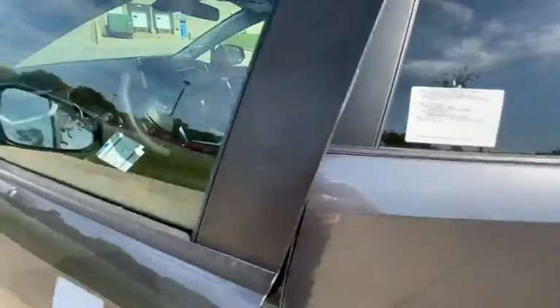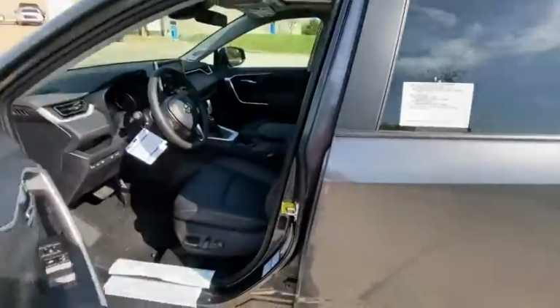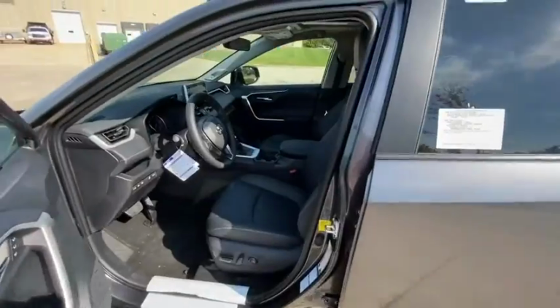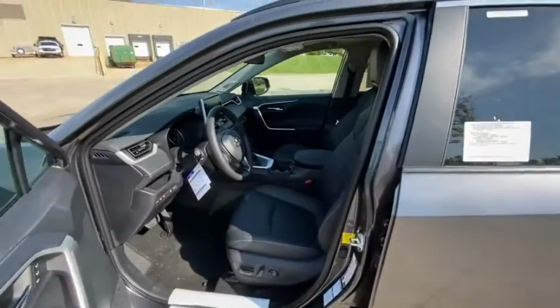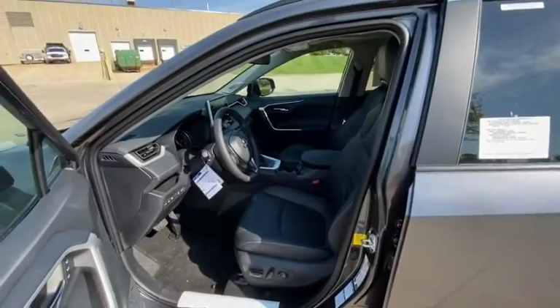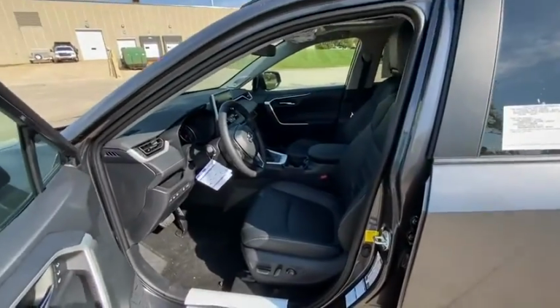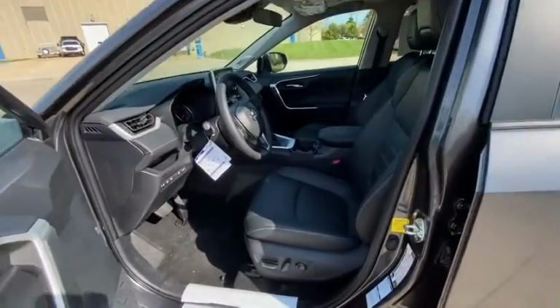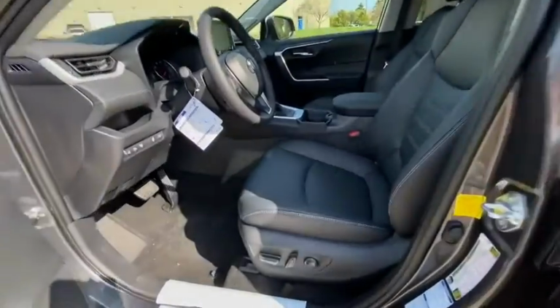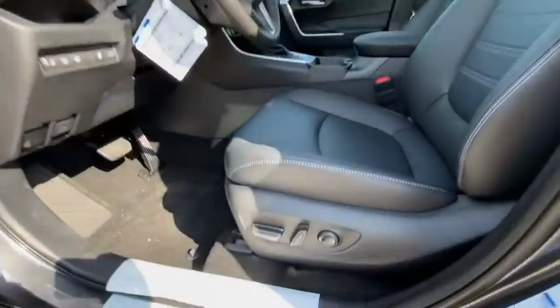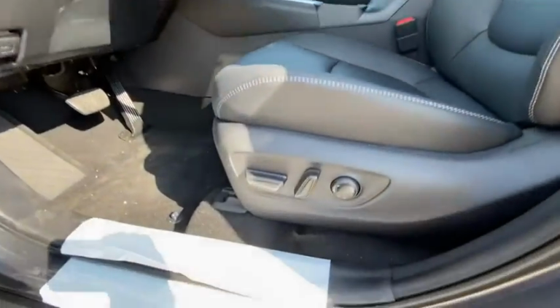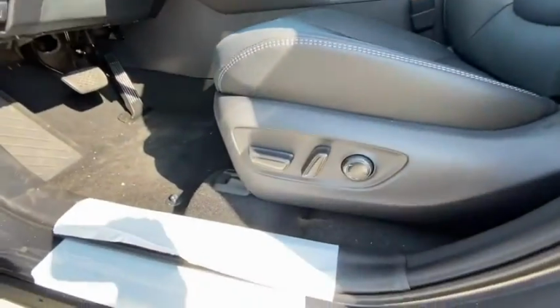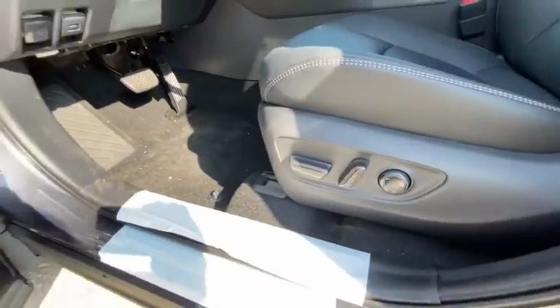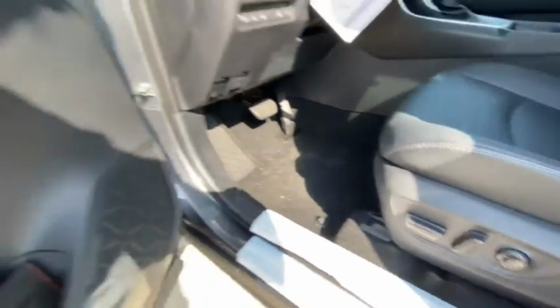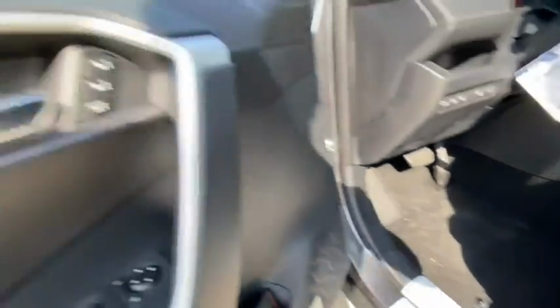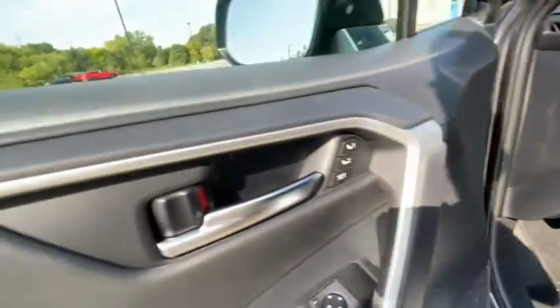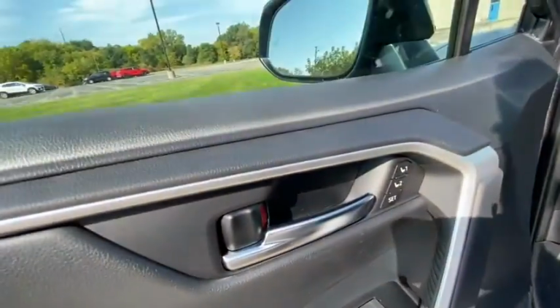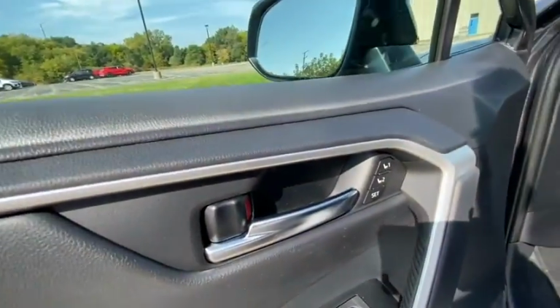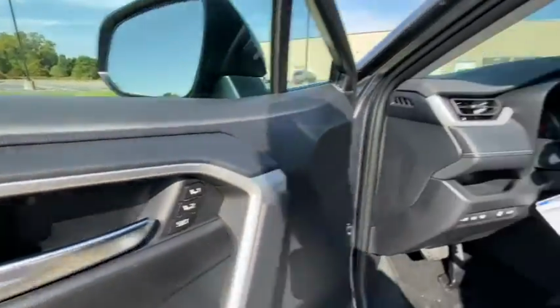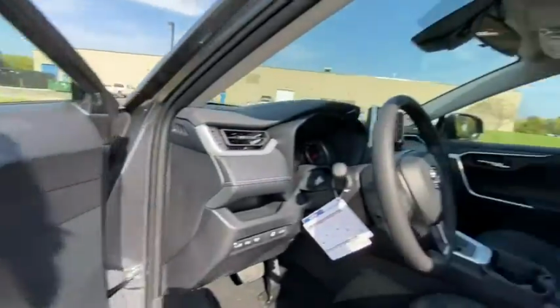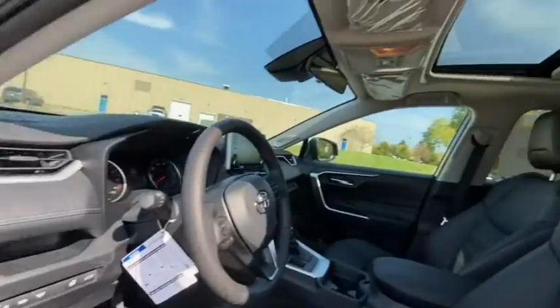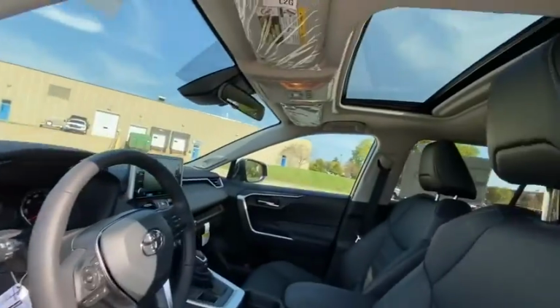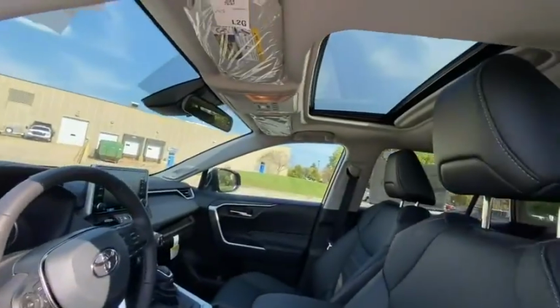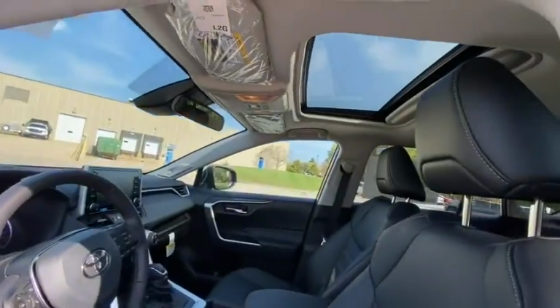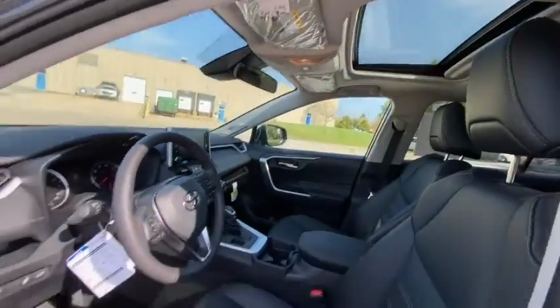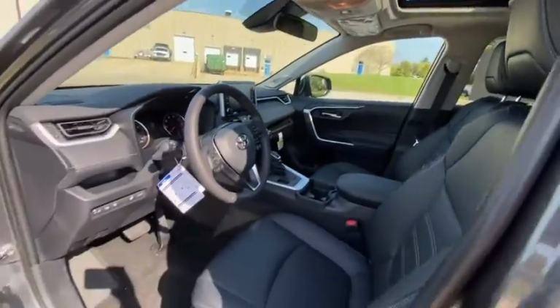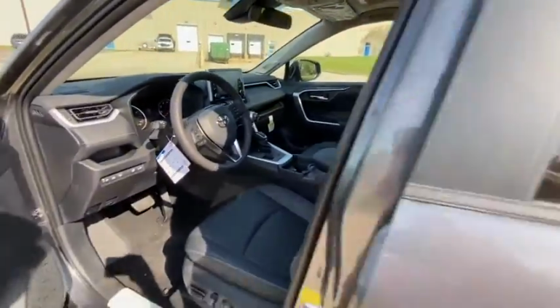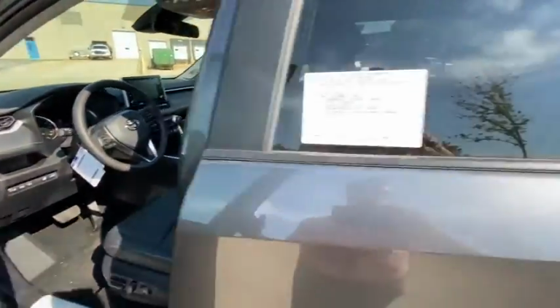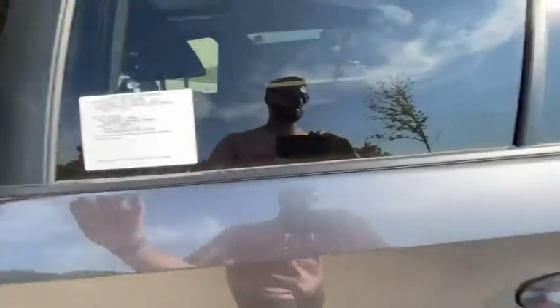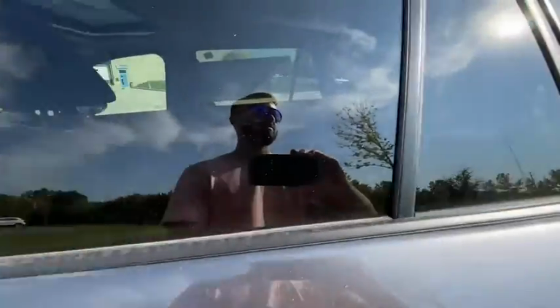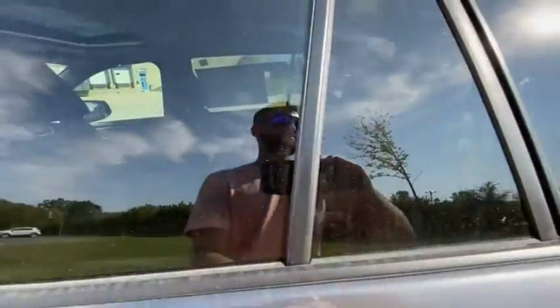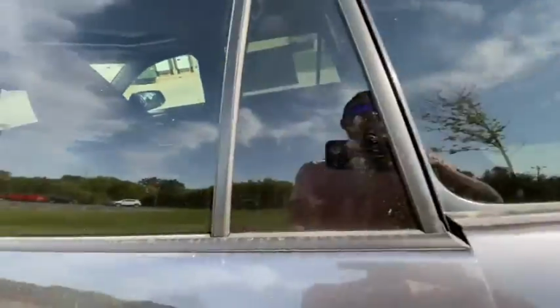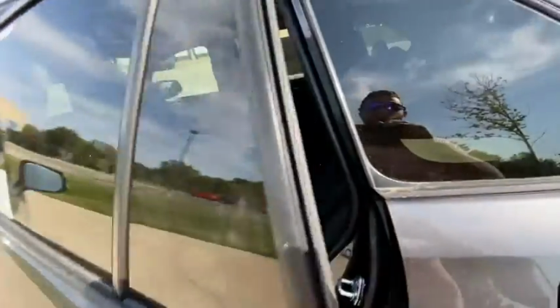Power windows, brake assist, panic alarm, remote keyless entry, tachometer, overhead console, power moonroof, power driver's seat, rear window wiper.